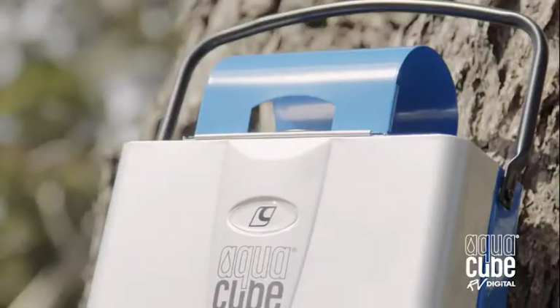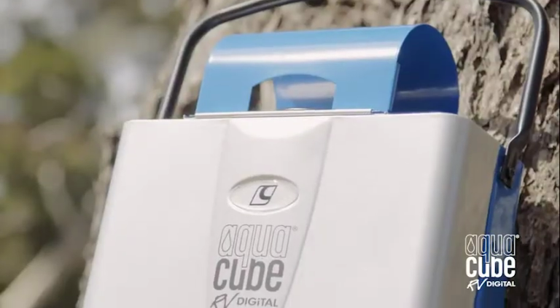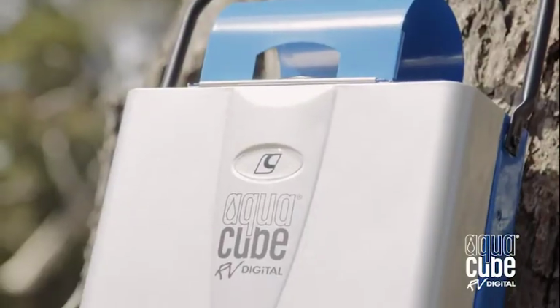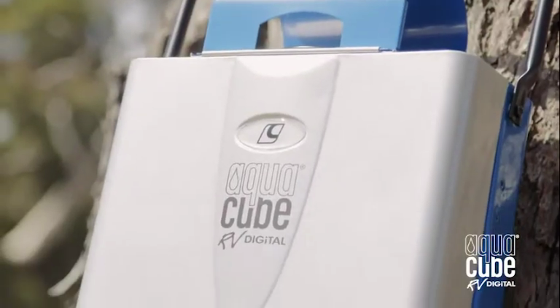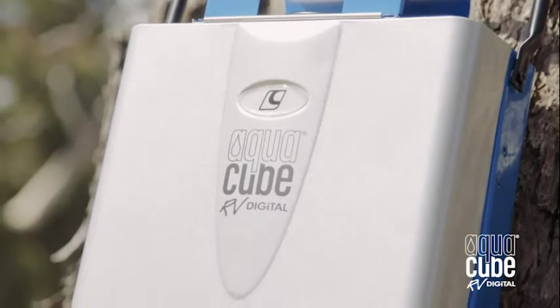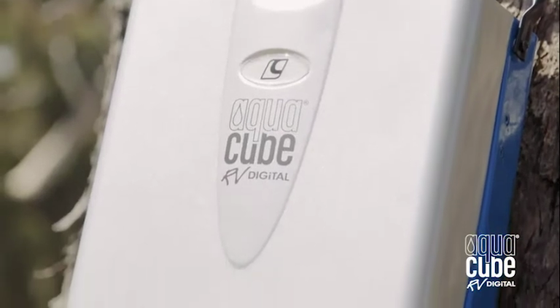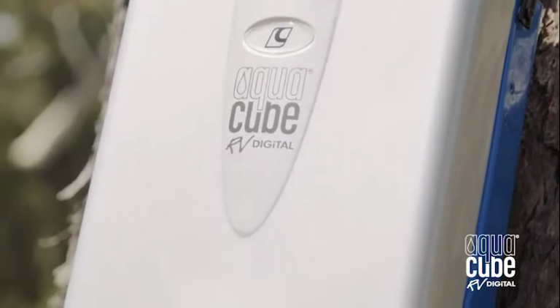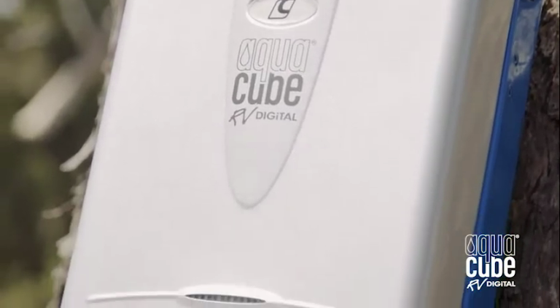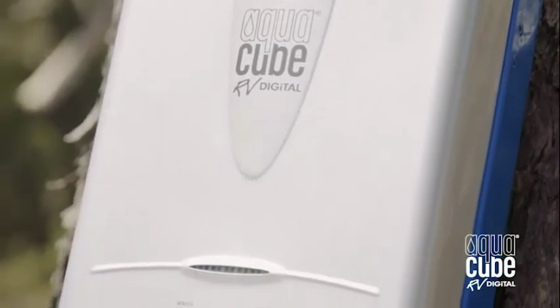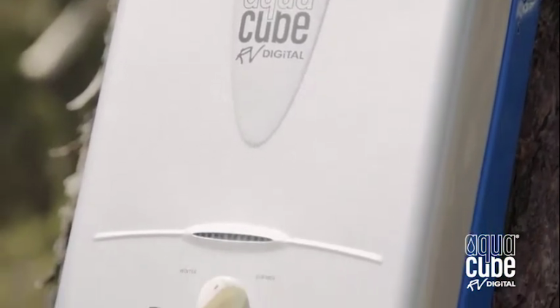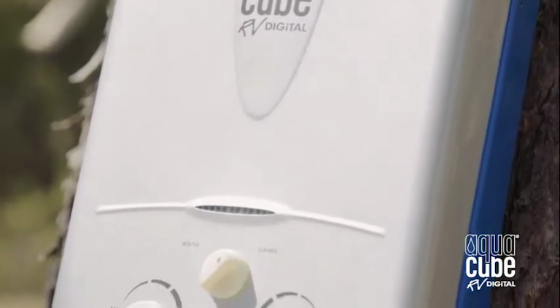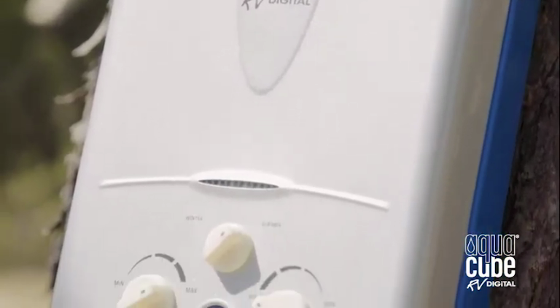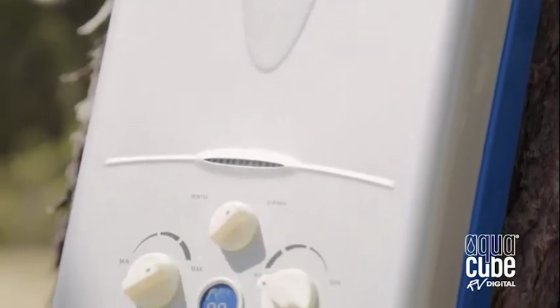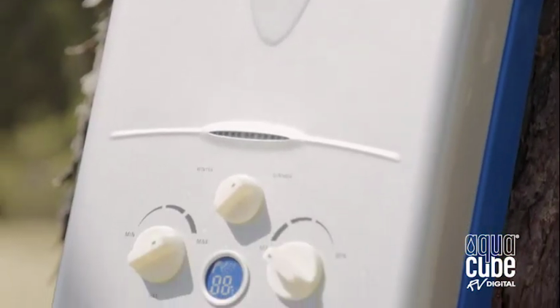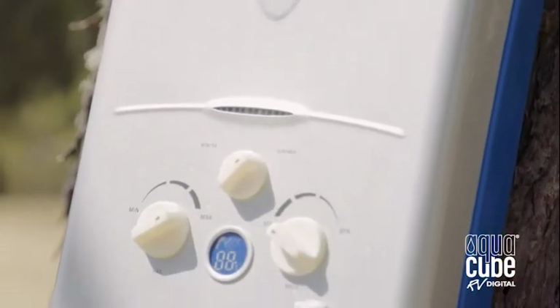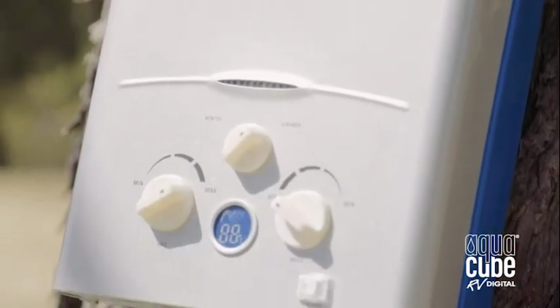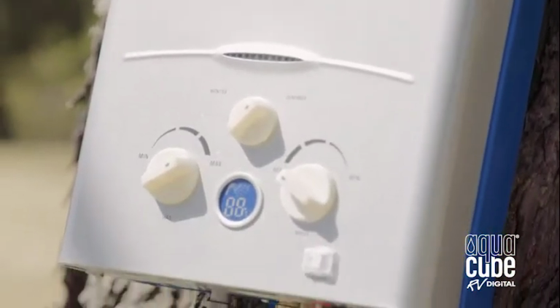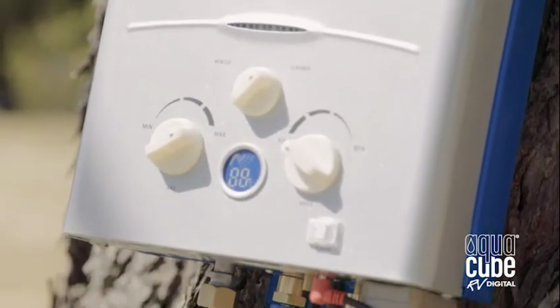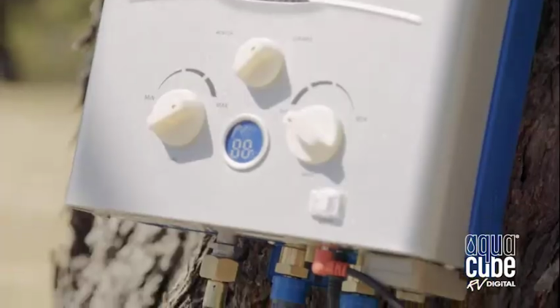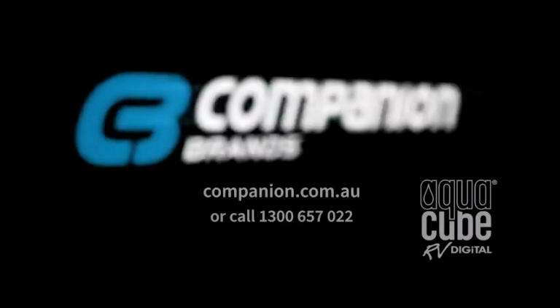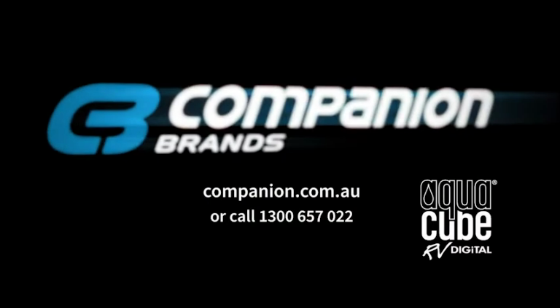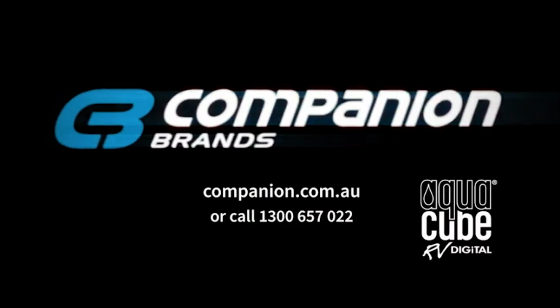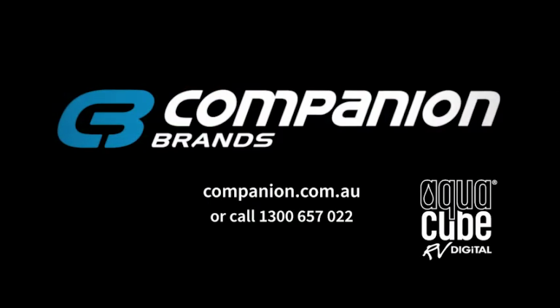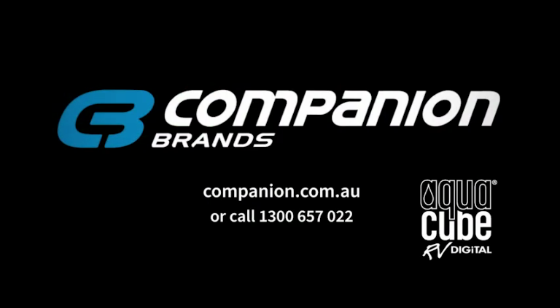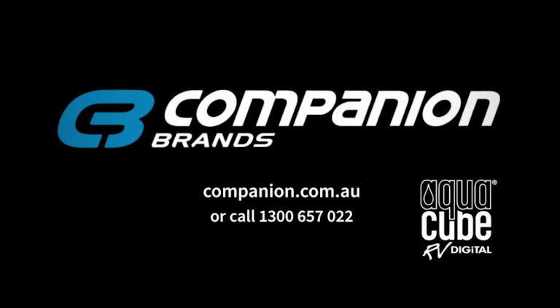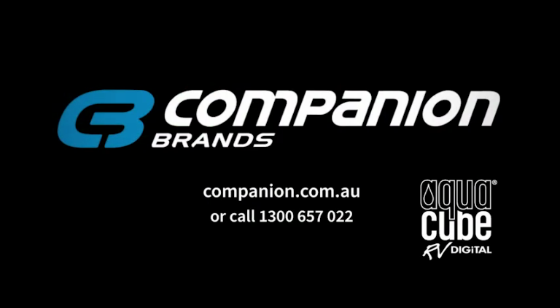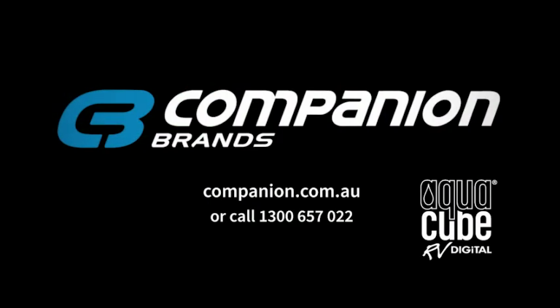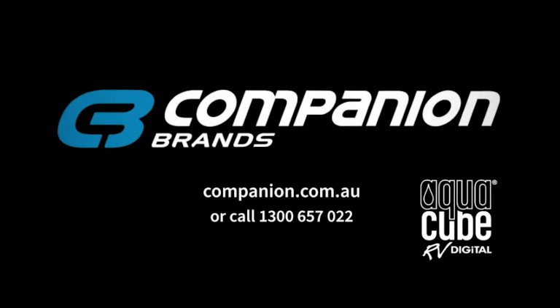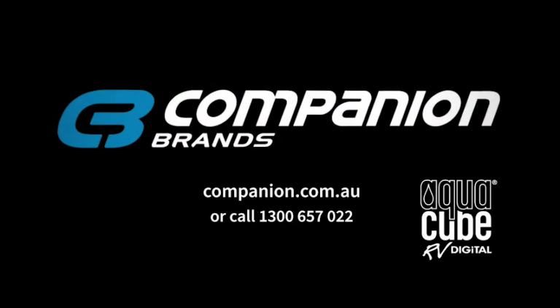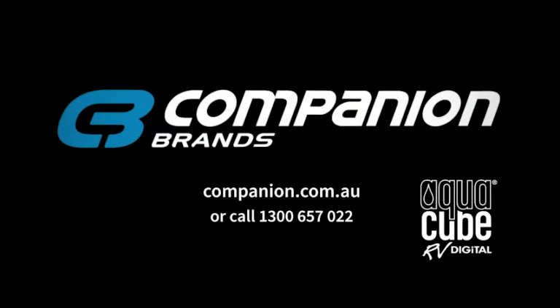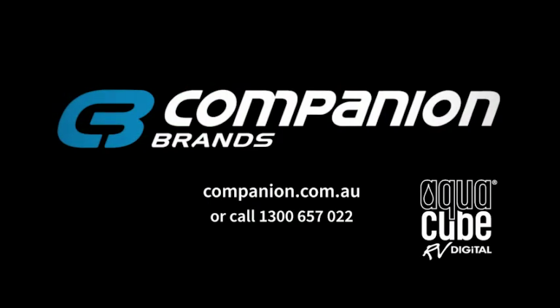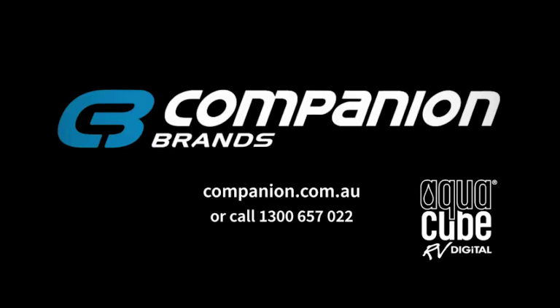With the AquaCube RV upright shower system, you can experience the luxury of a hot shower where you want, when you want. Visit companionbrands.com.au or call 1300 657 022.